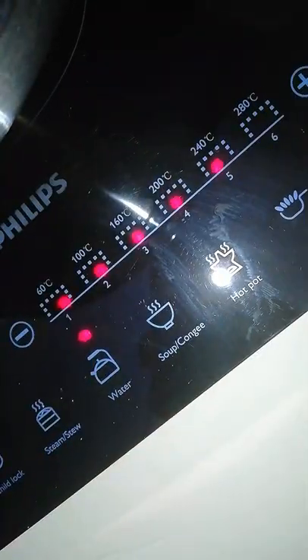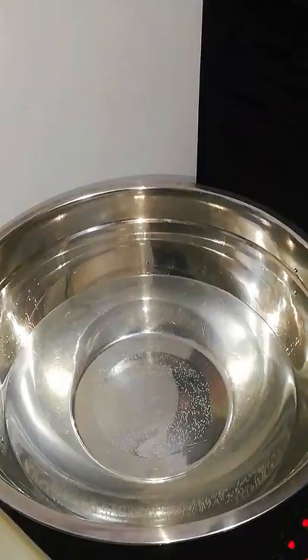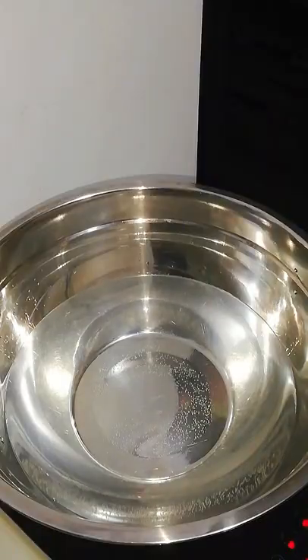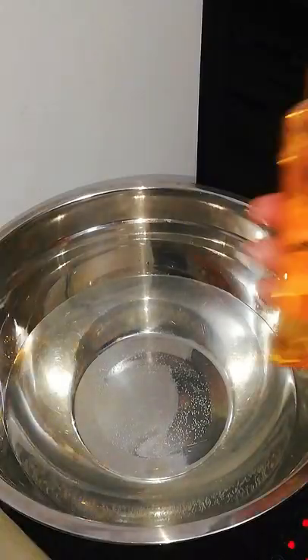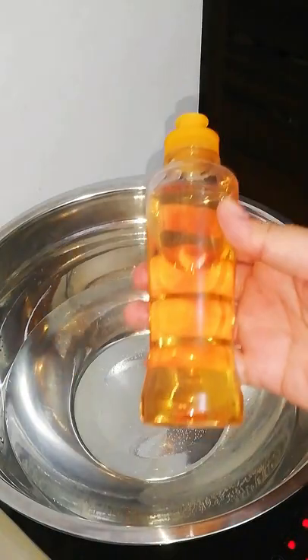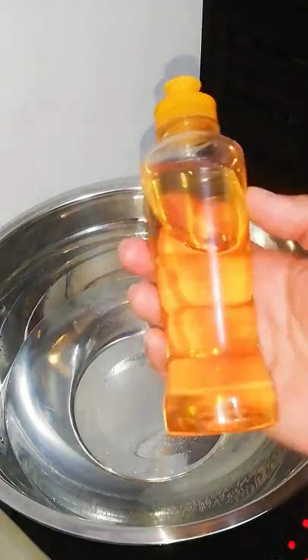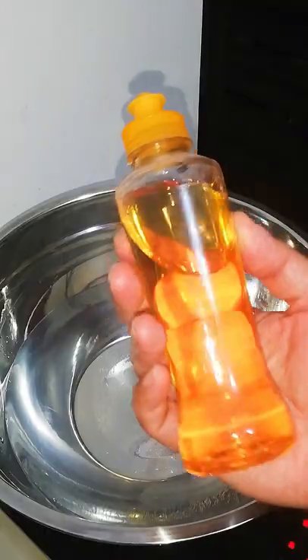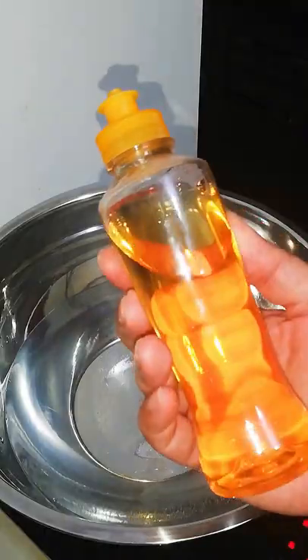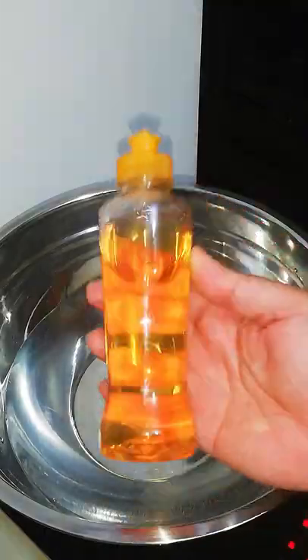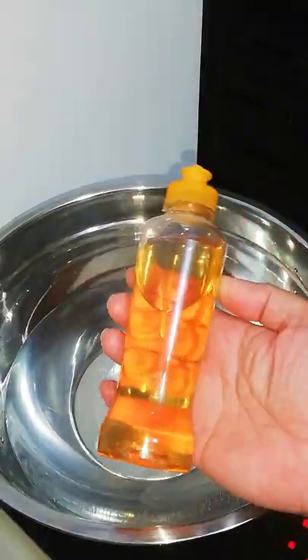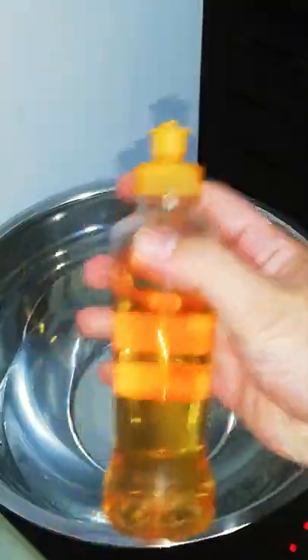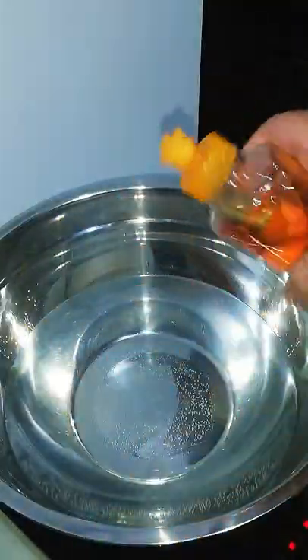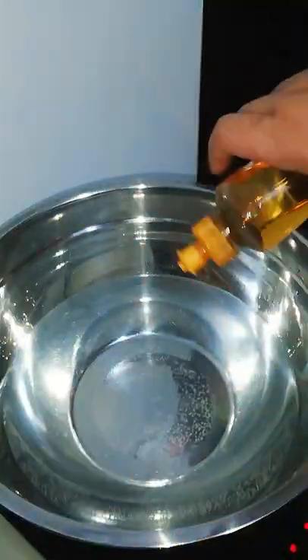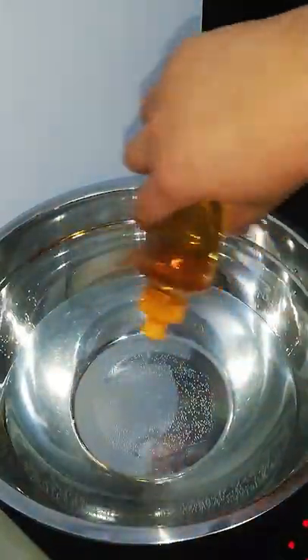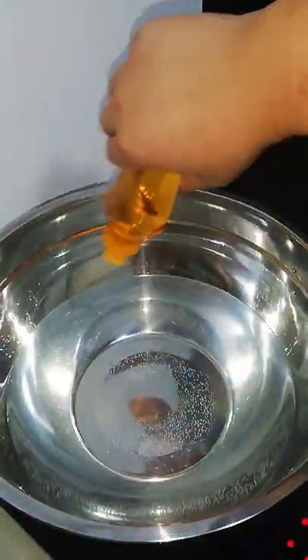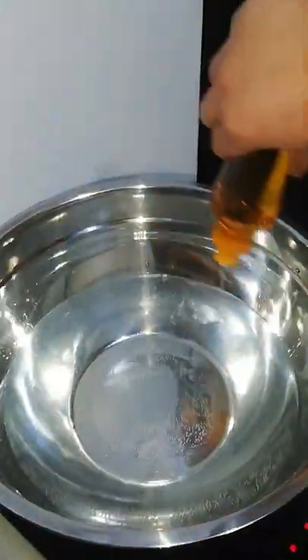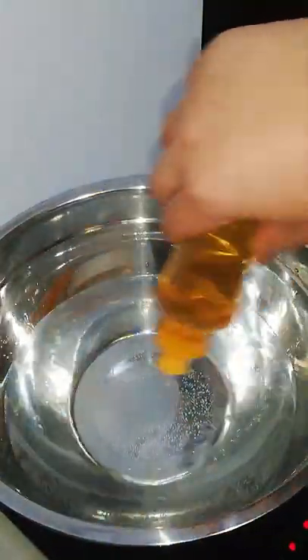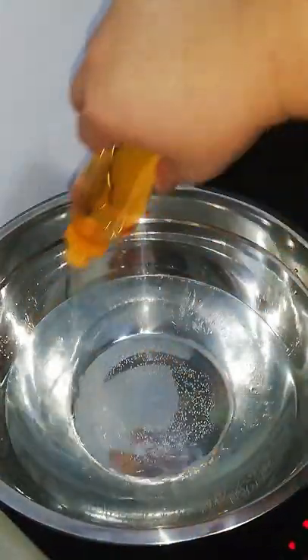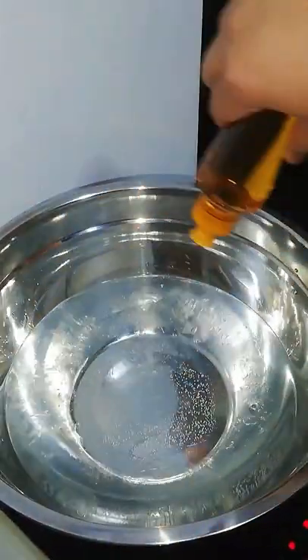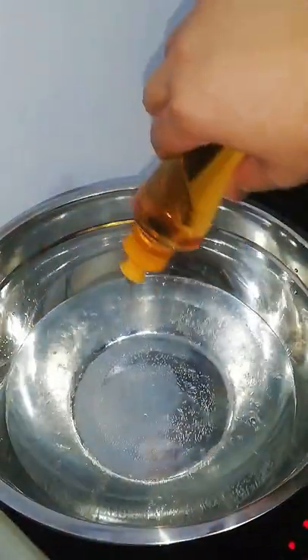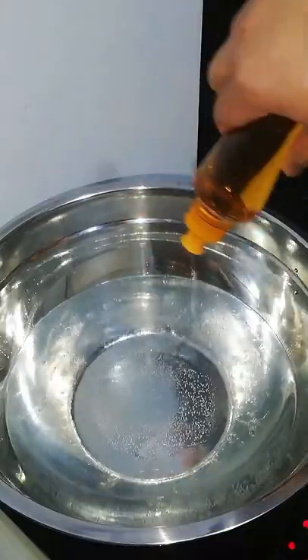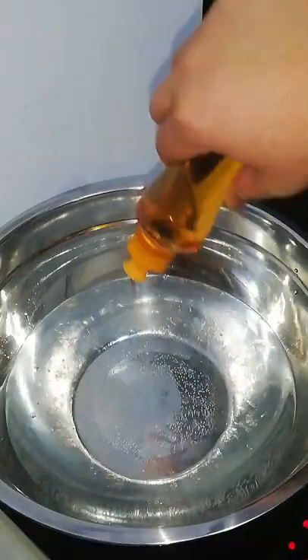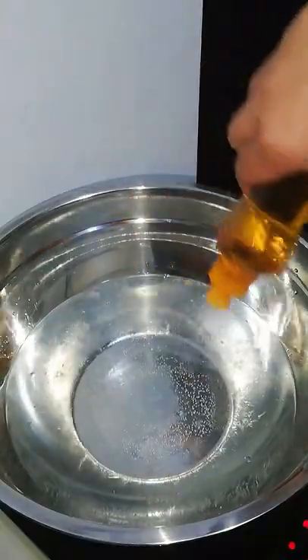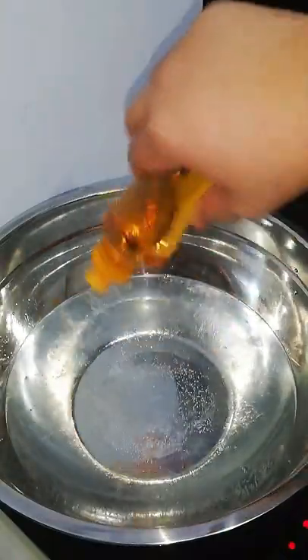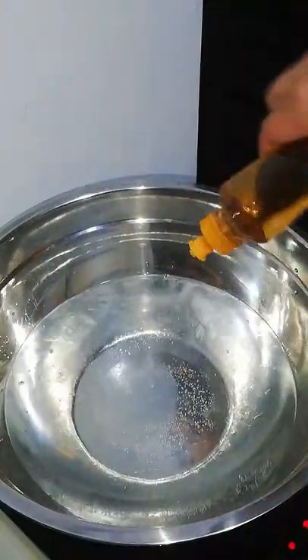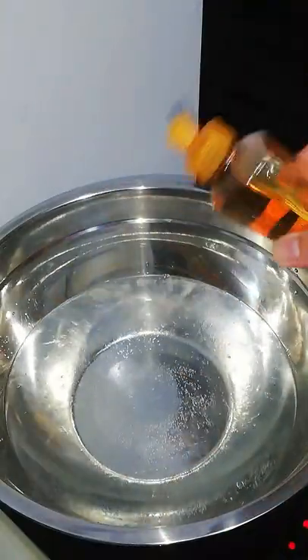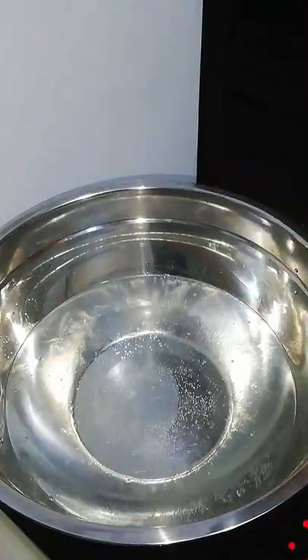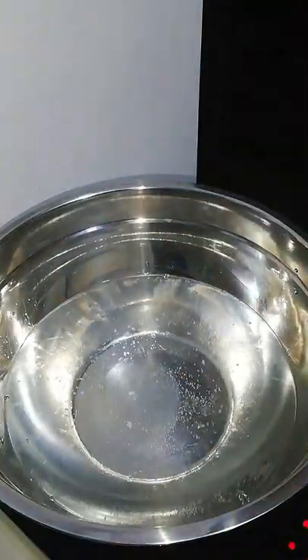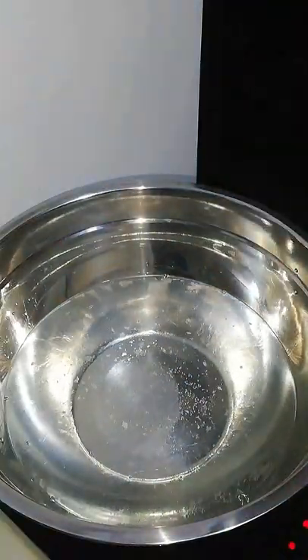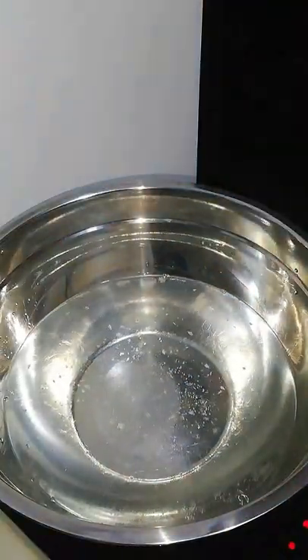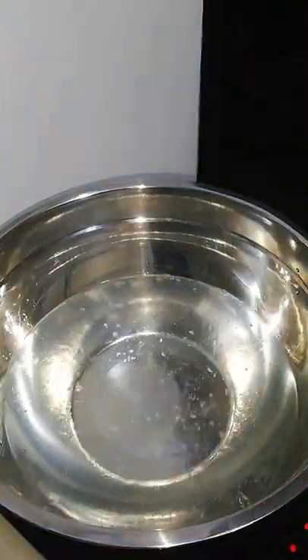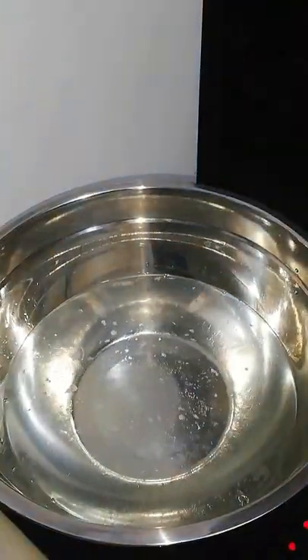Next is adding around 1 to 2 tablespoons of dishwashing liquid. Soap helps in breaking down the paper fibers so that you'll have a smoother paper mache paste.